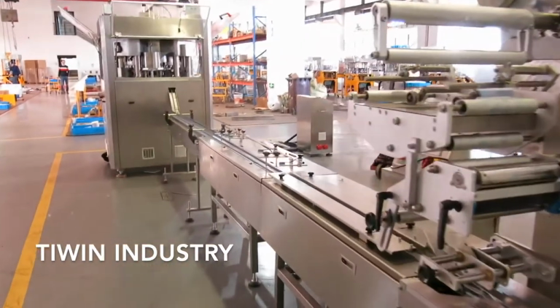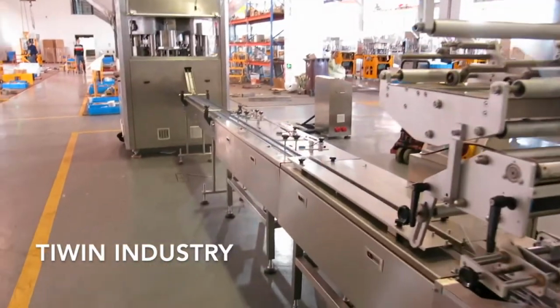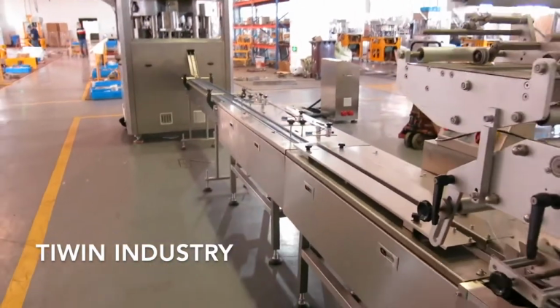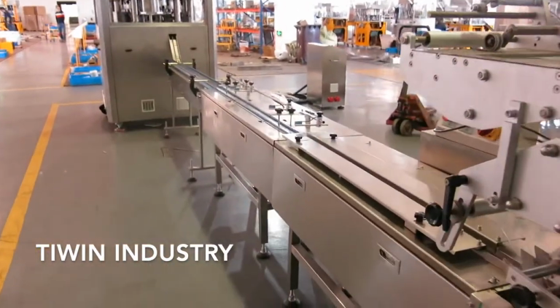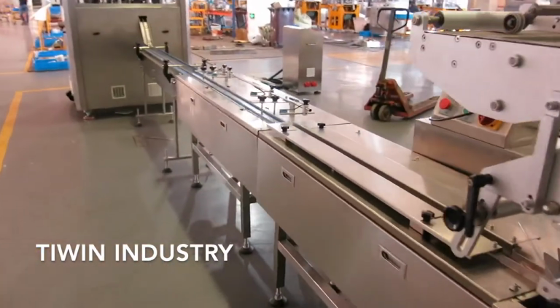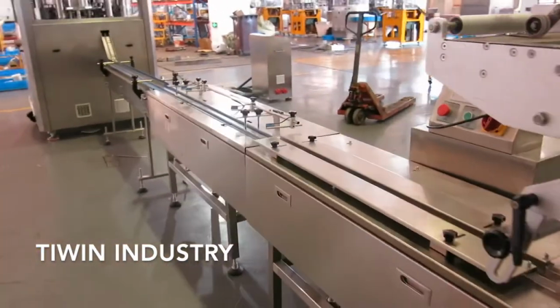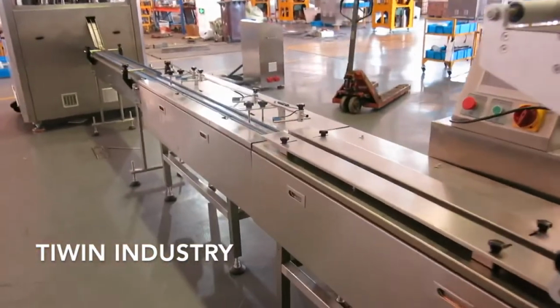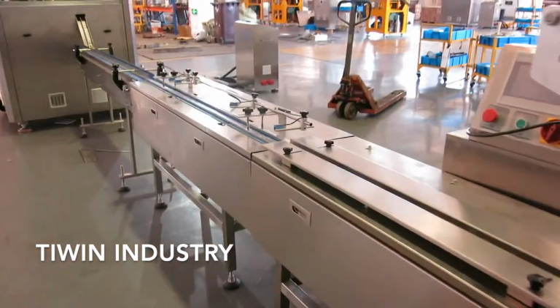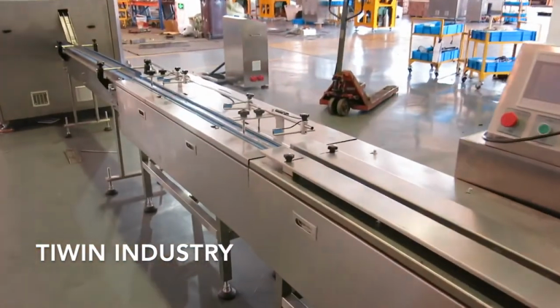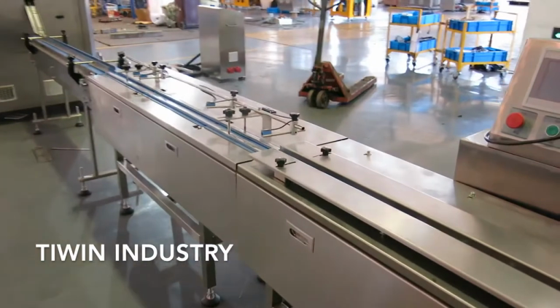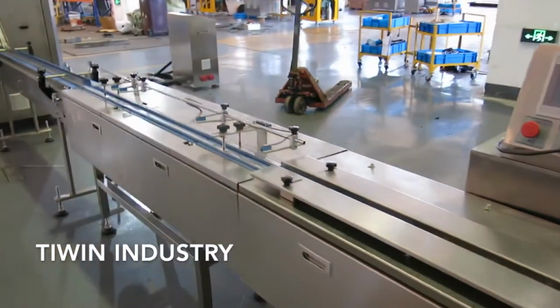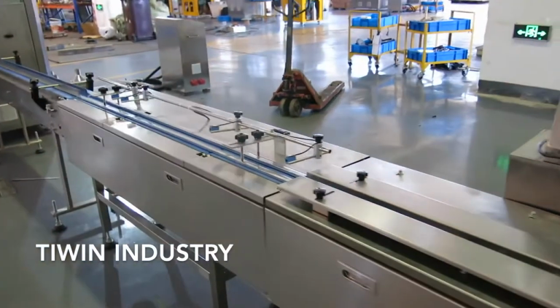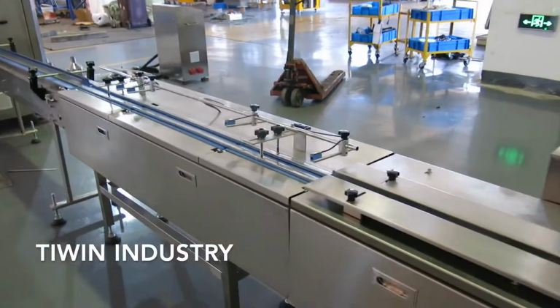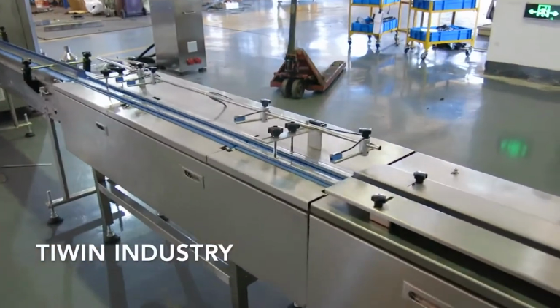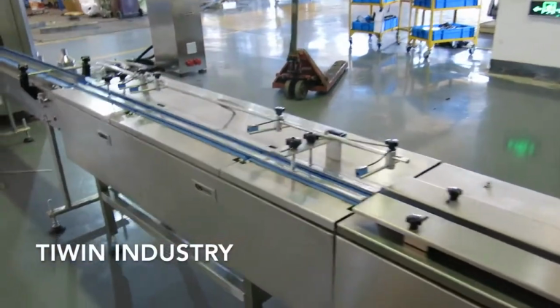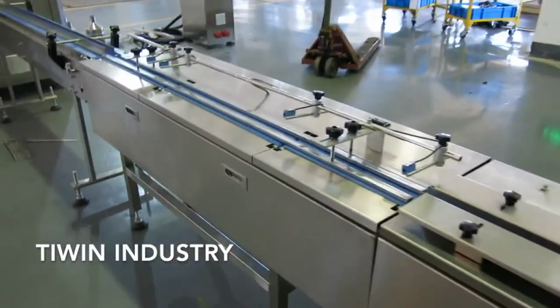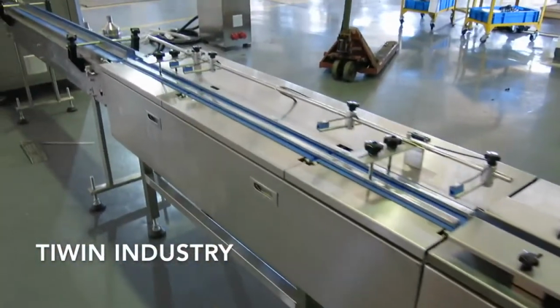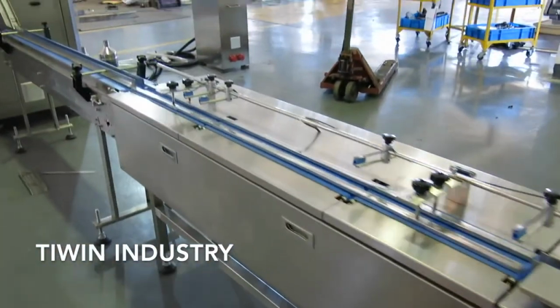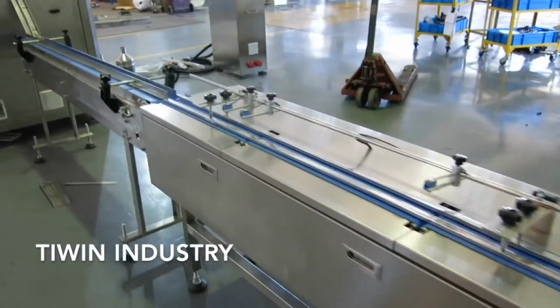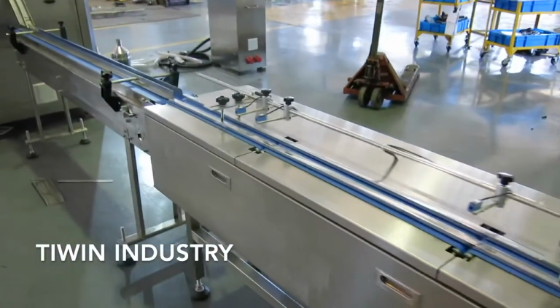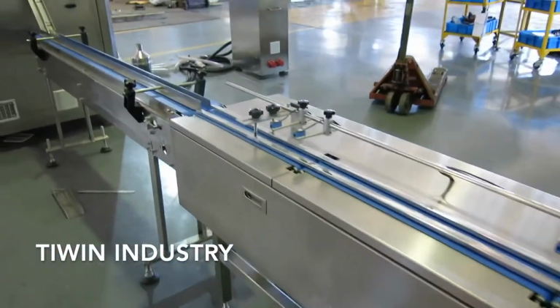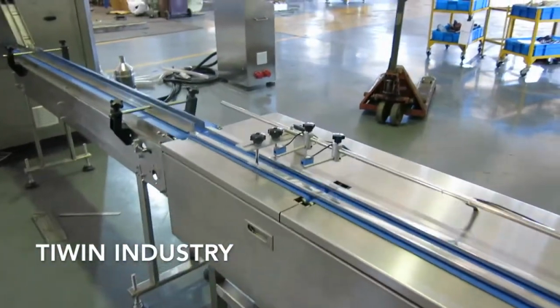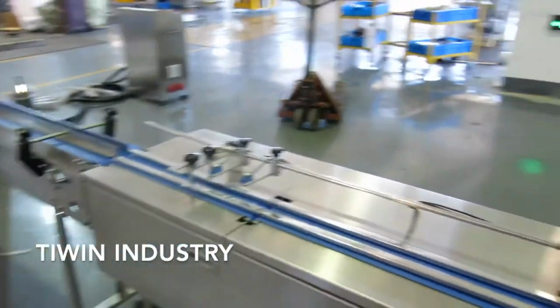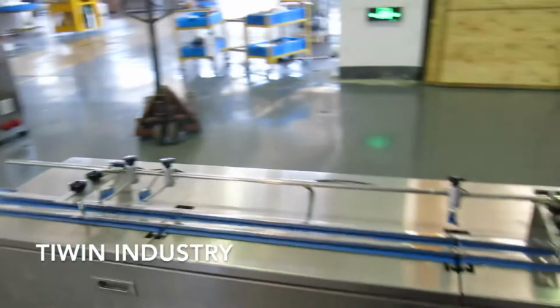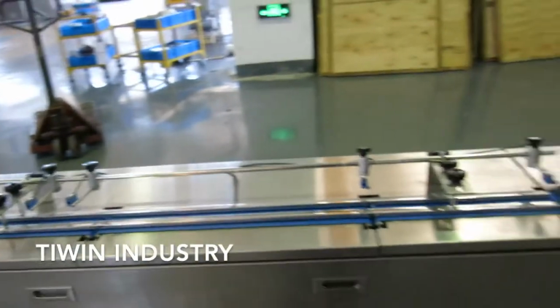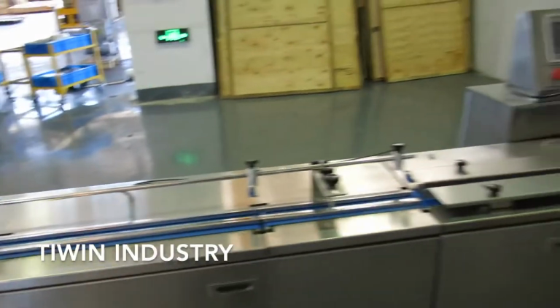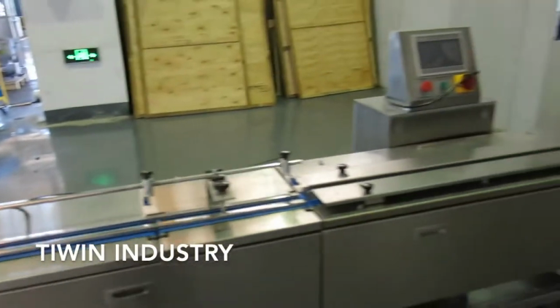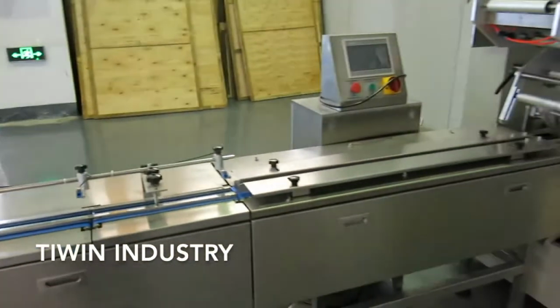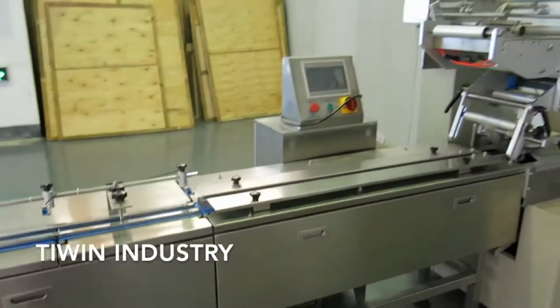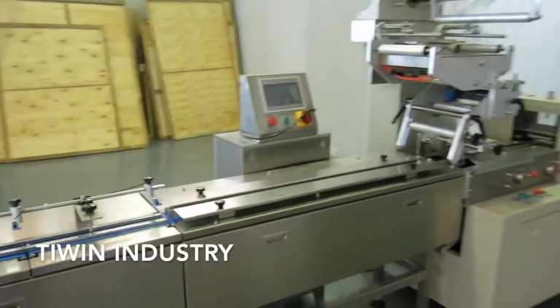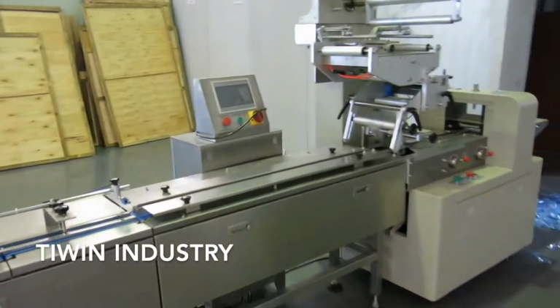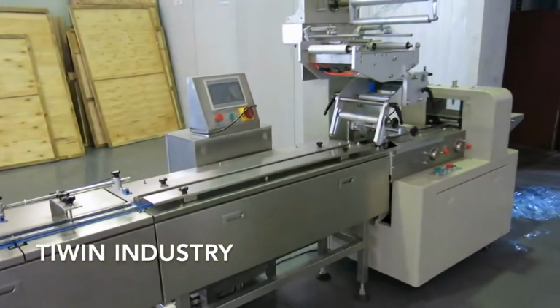This packing line can also handle coffee cubes and chemical products — it is versatile and can be adapted for multiple product types.